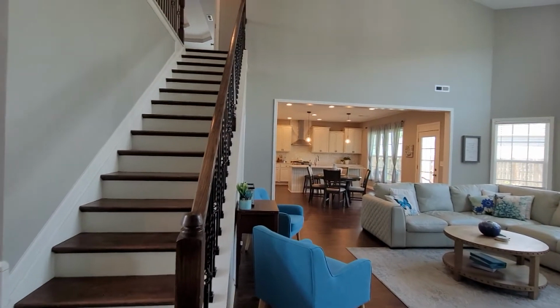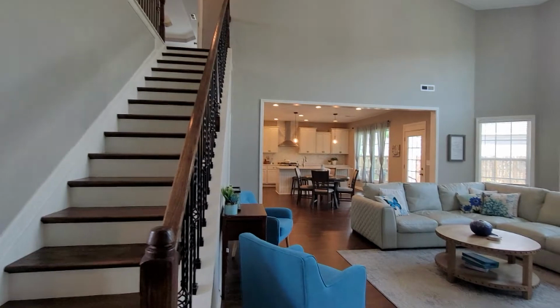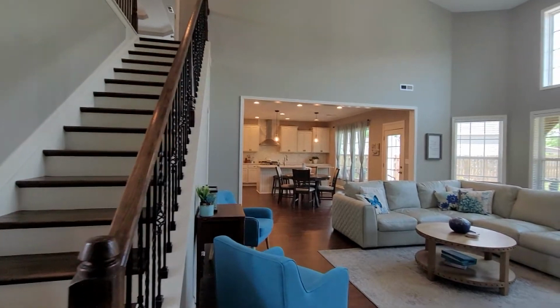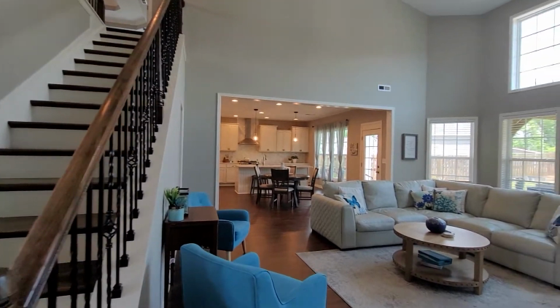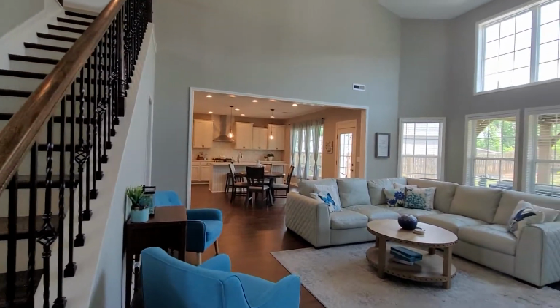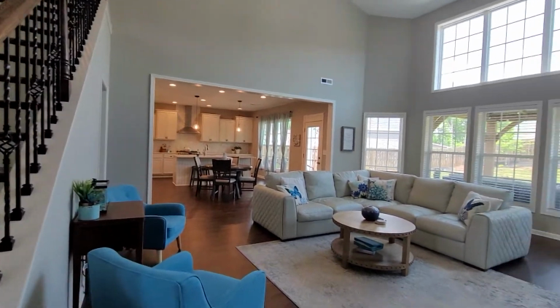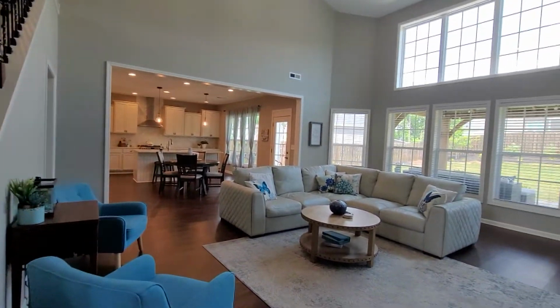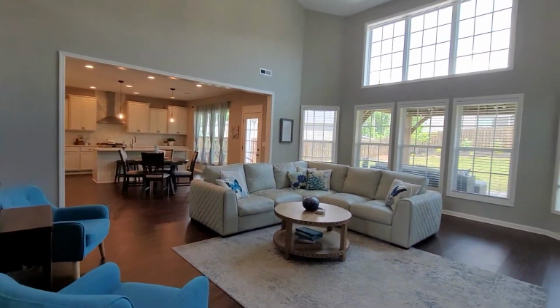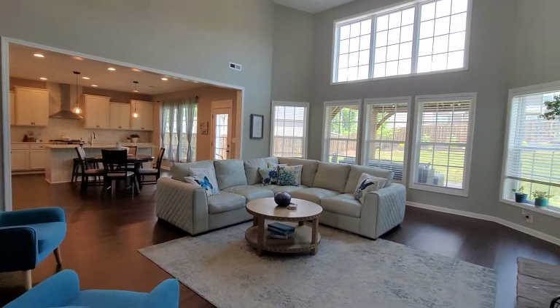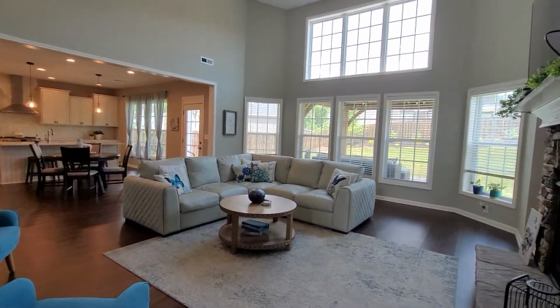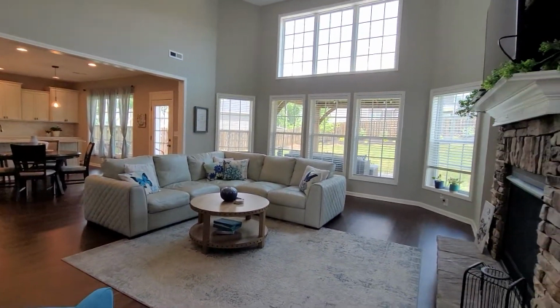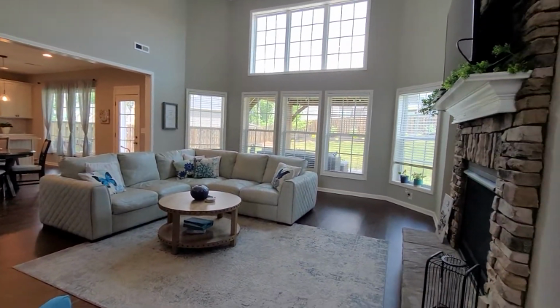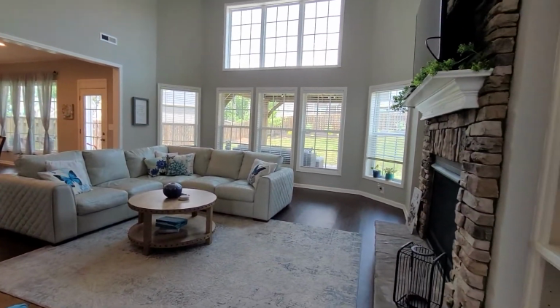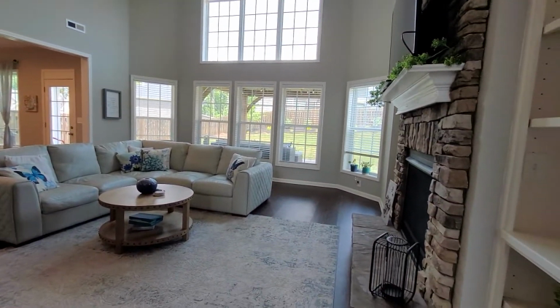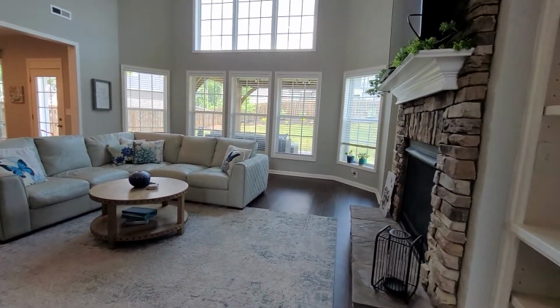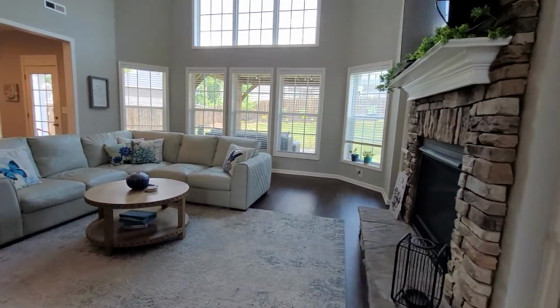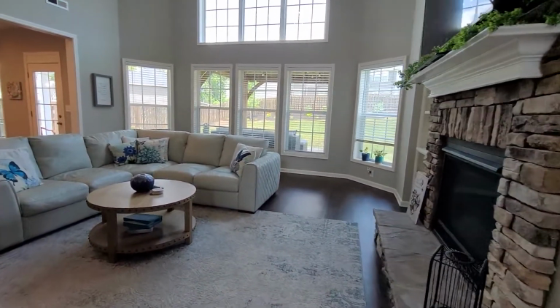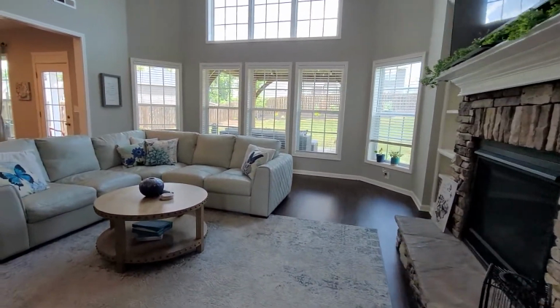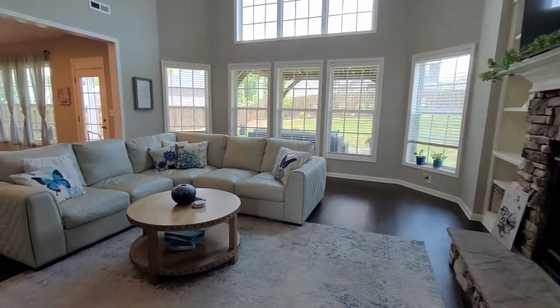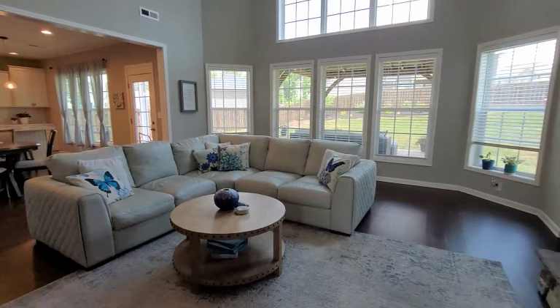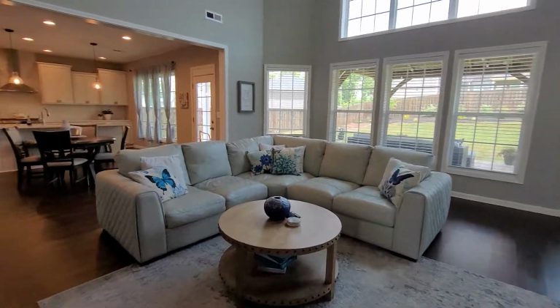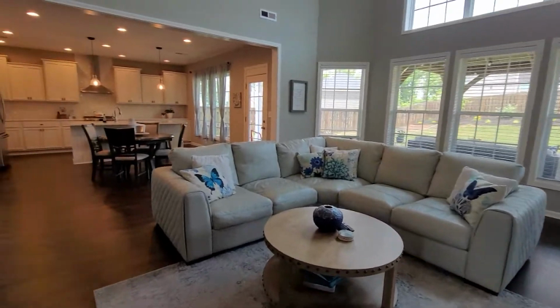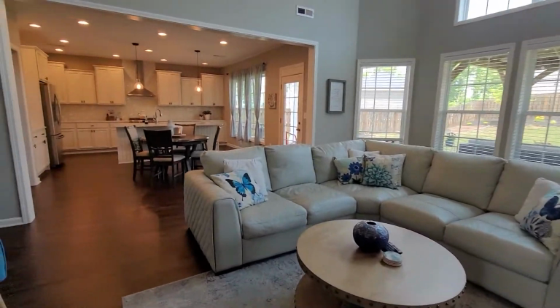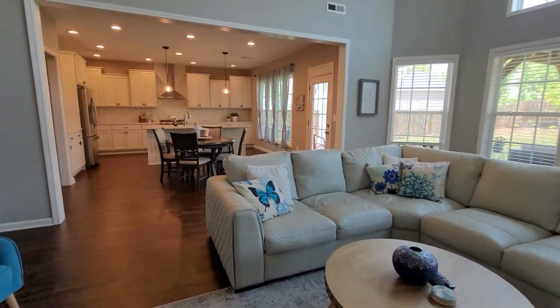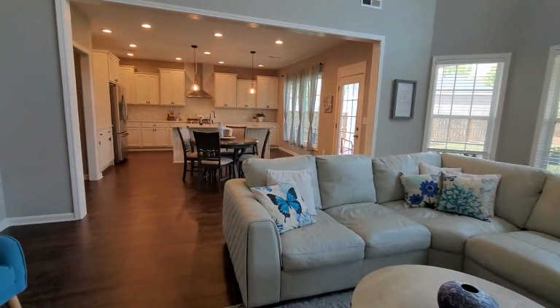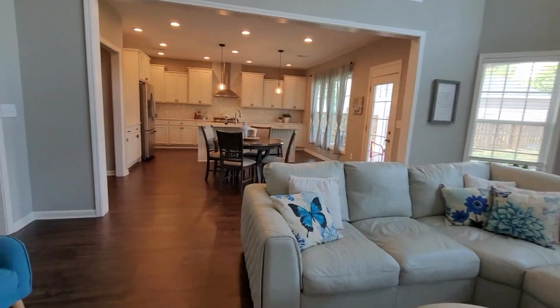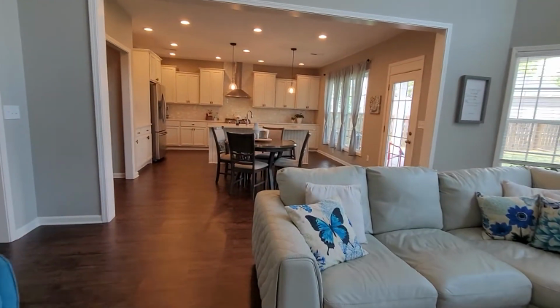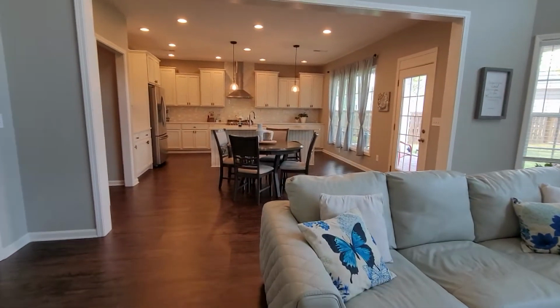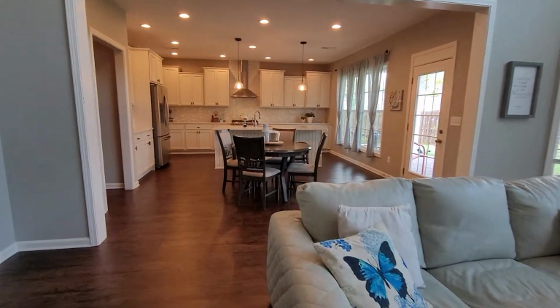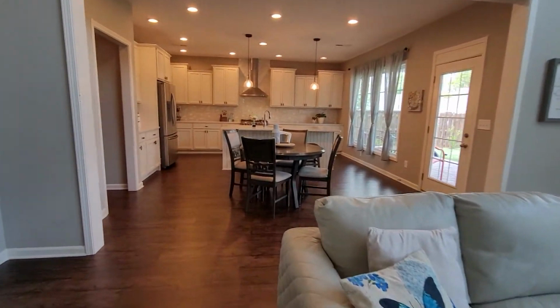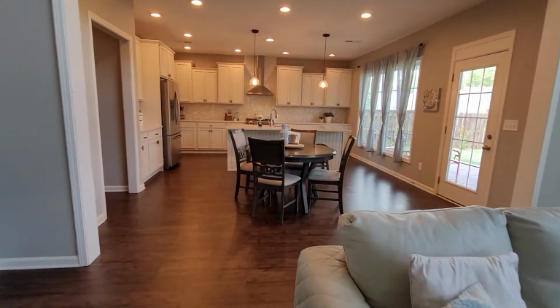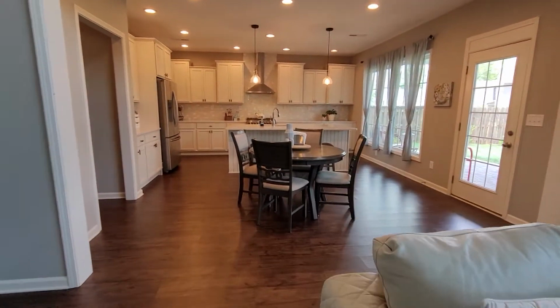You have a total of four bedrooms upstairs, and a lovely open floor plan.